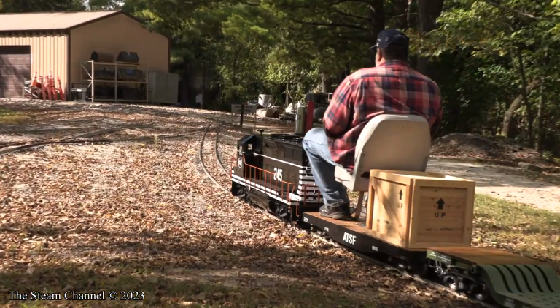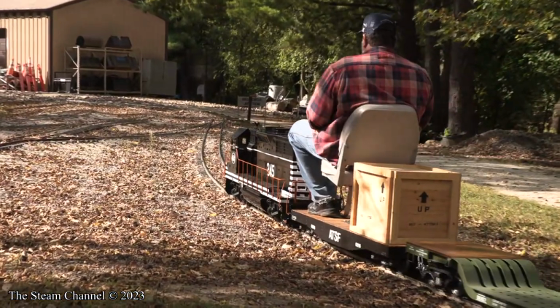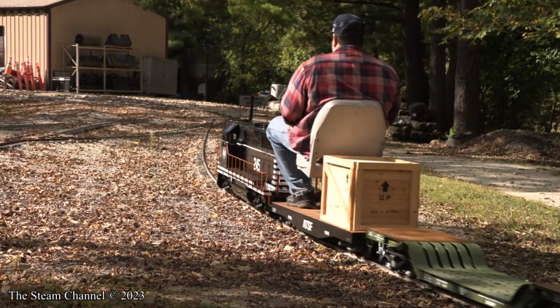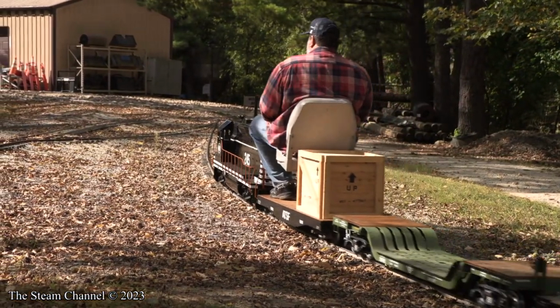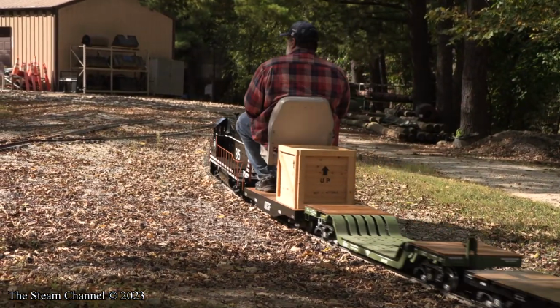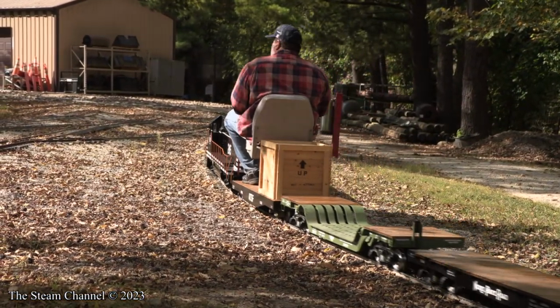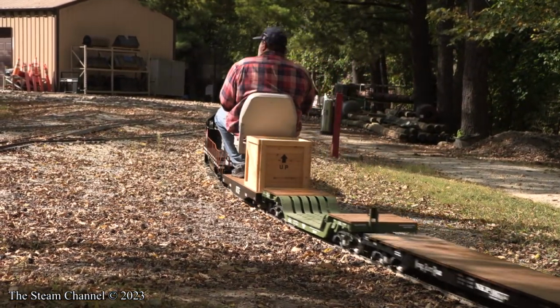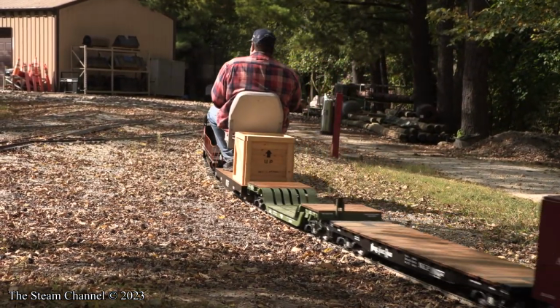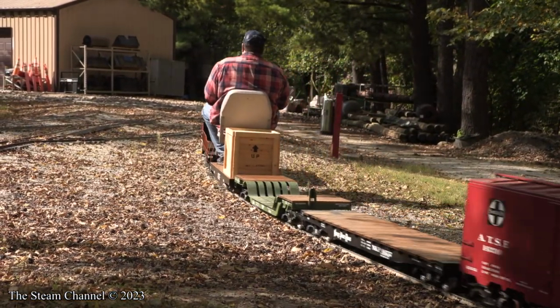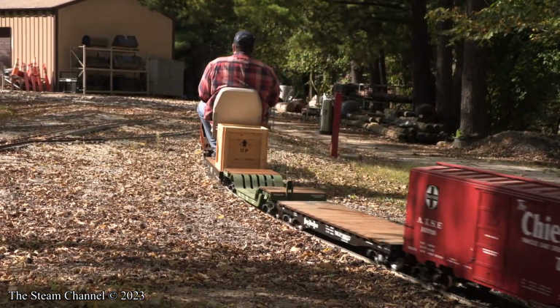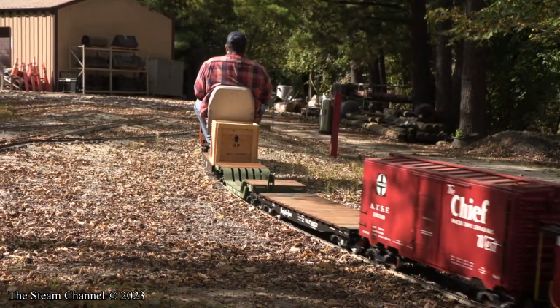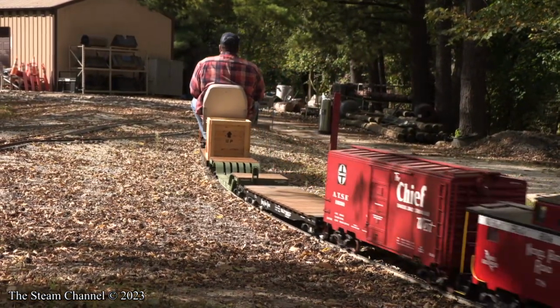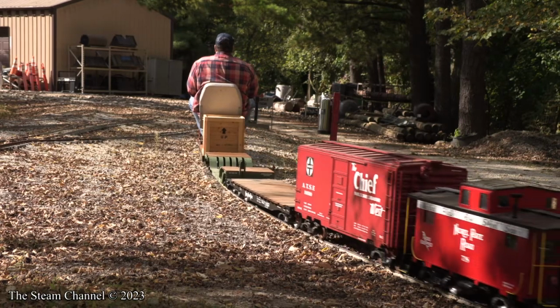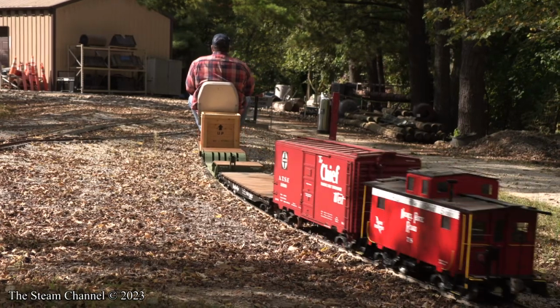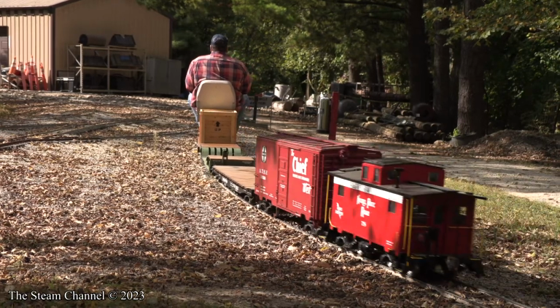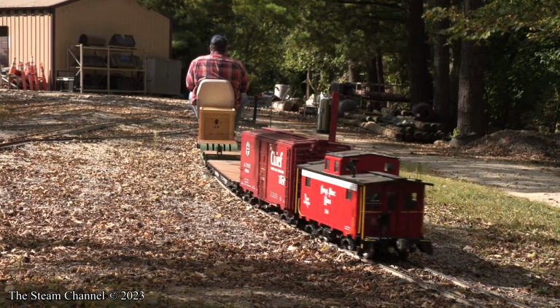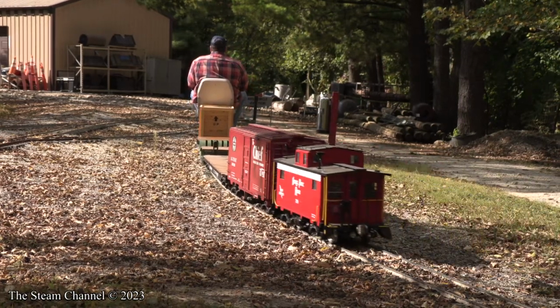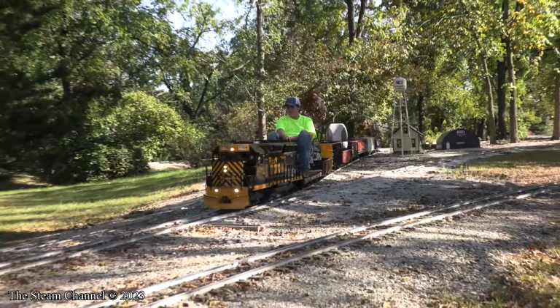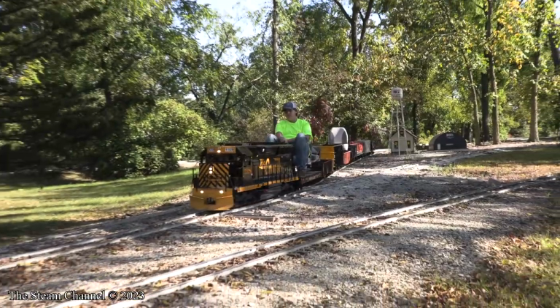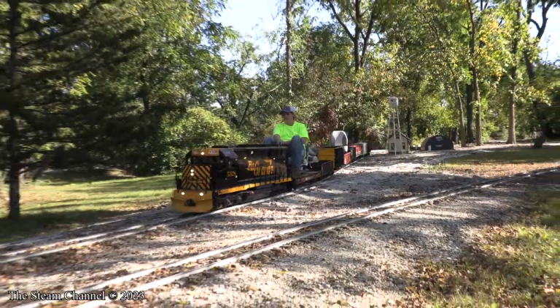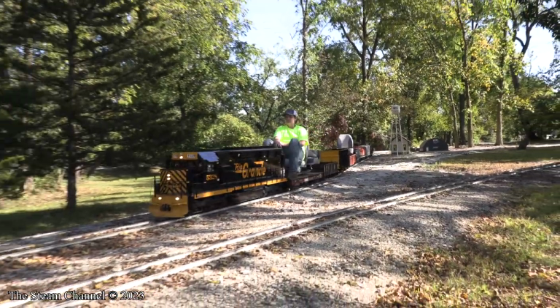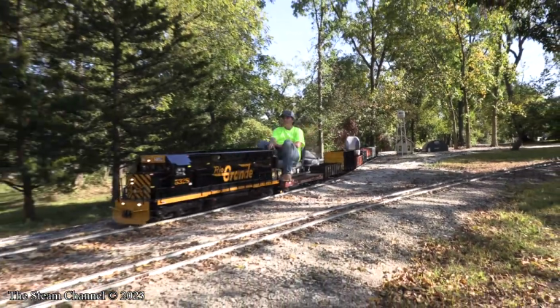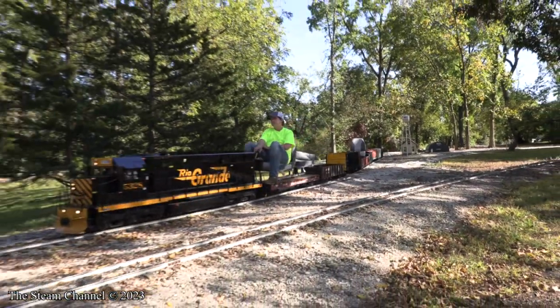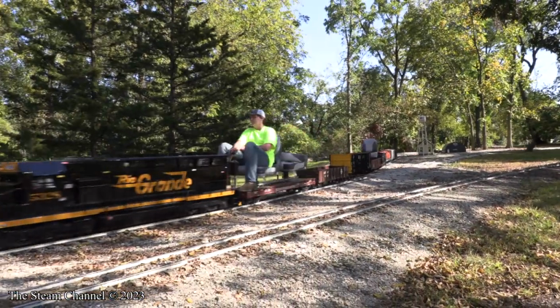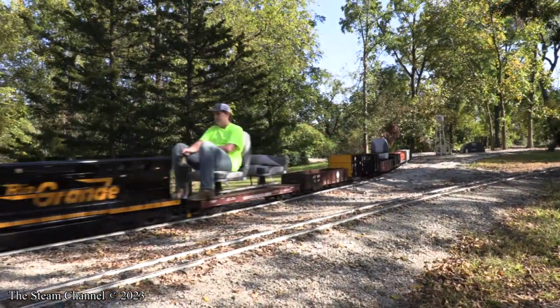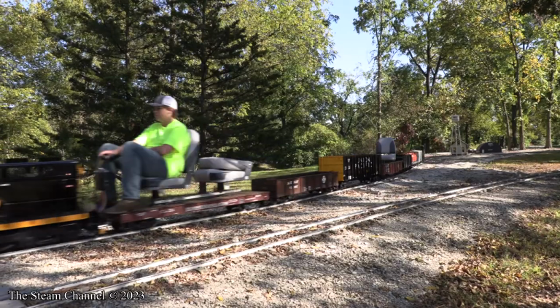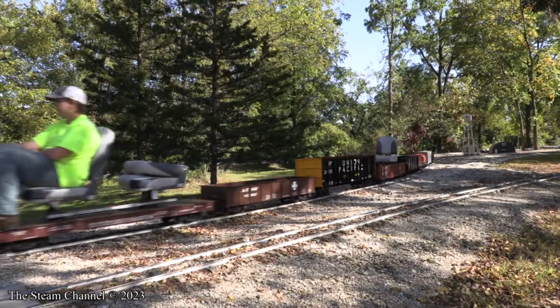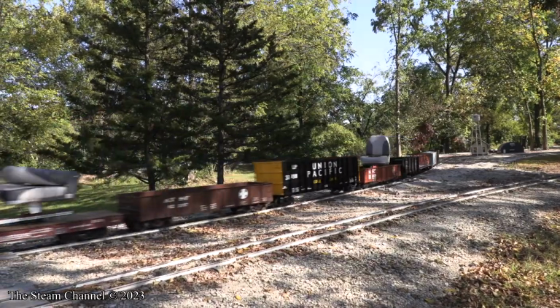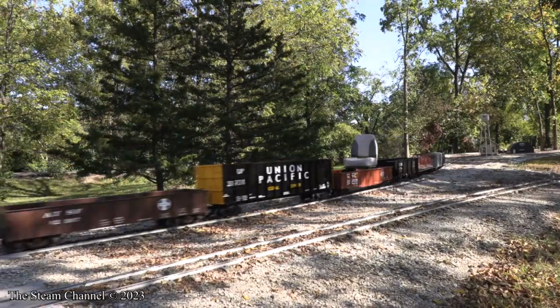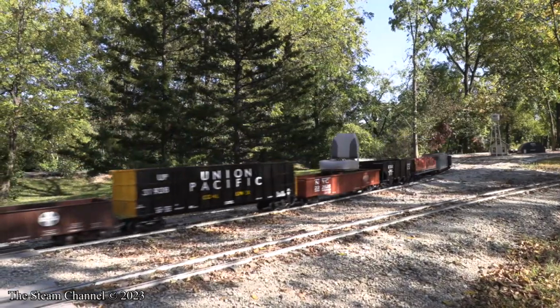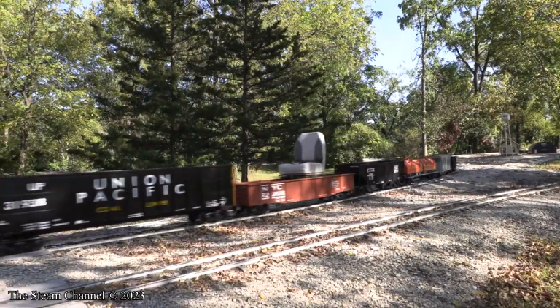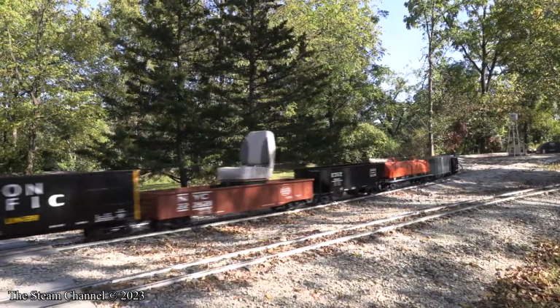We also have five heavyweight coaches to construct. Fabrication and editing work on these projects are time-consuming, so we appreciate your patience. There will be a steady stream of new how-to content coming over the next several years for your enjoyment, though.